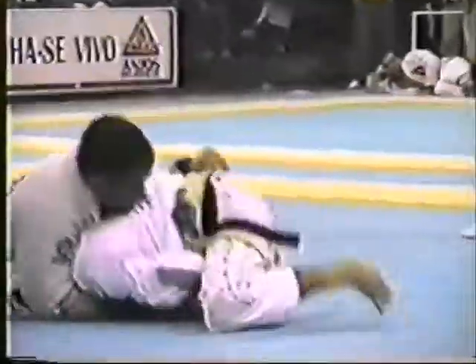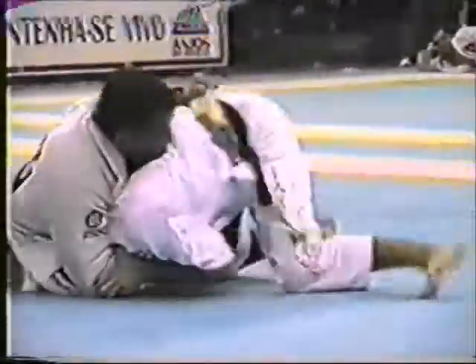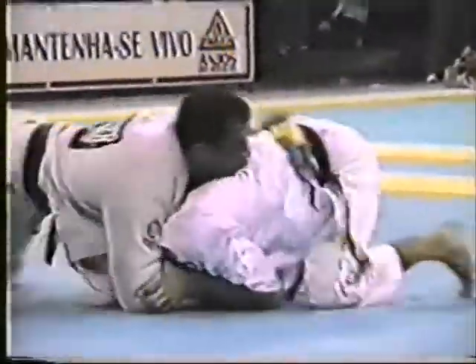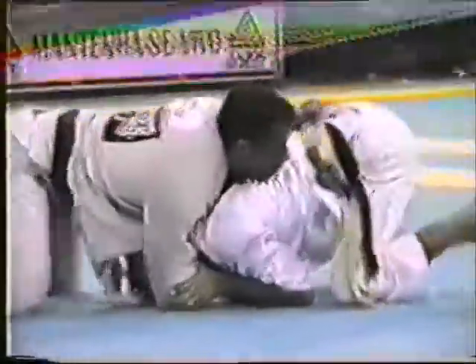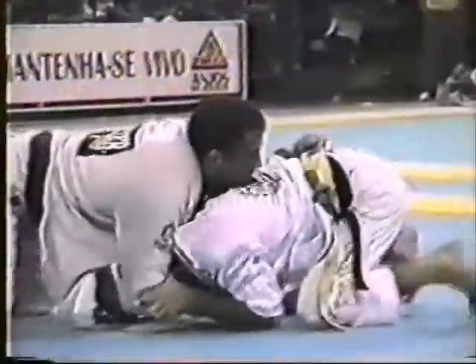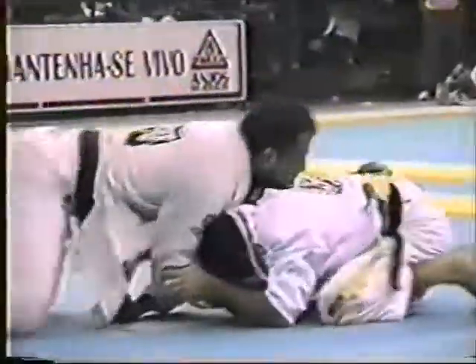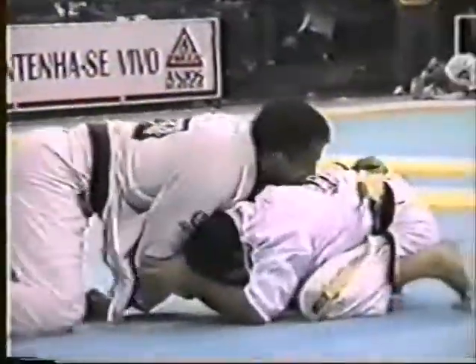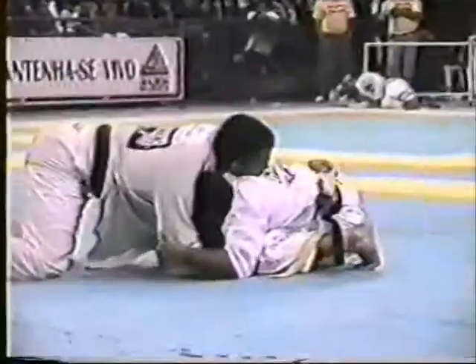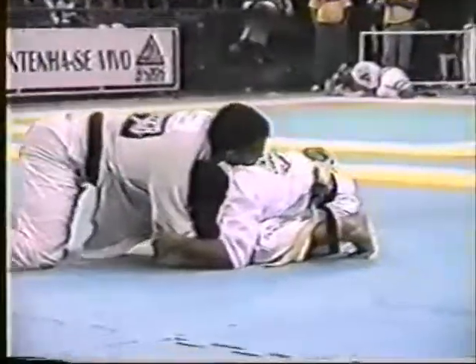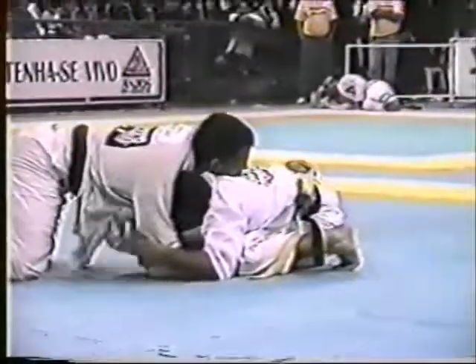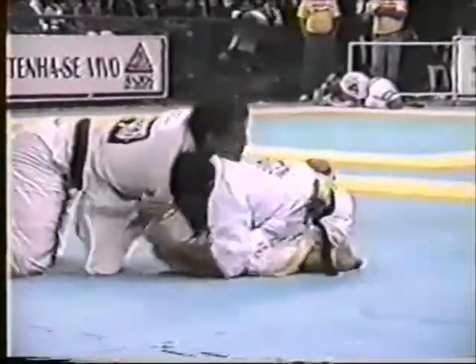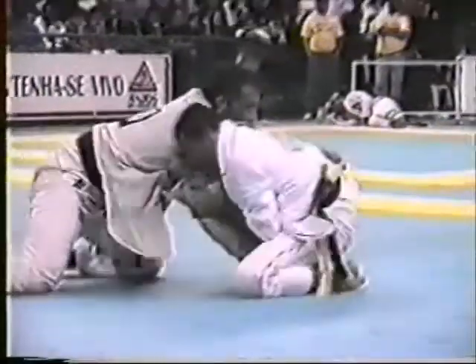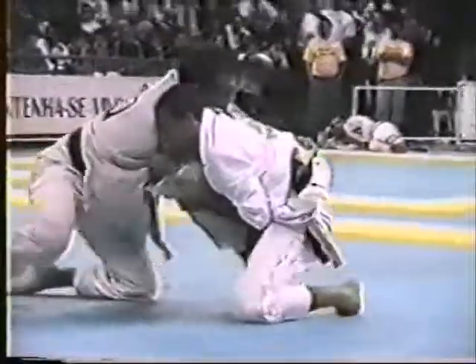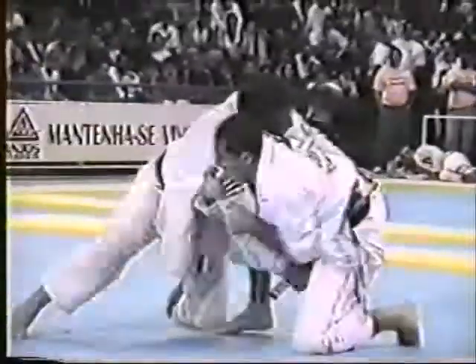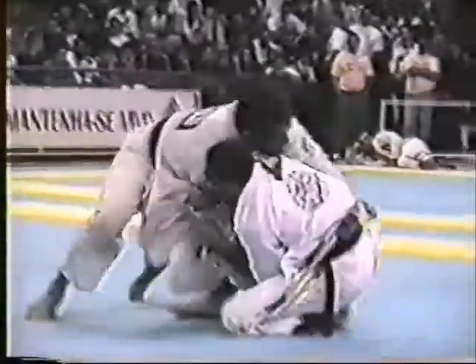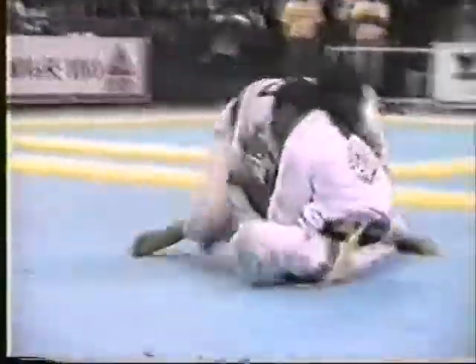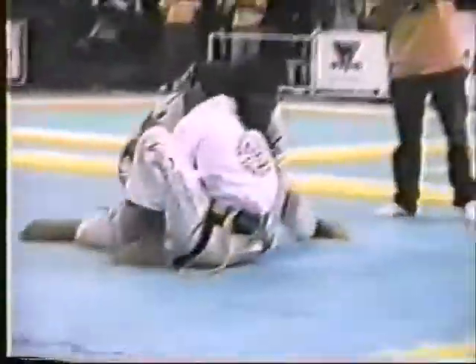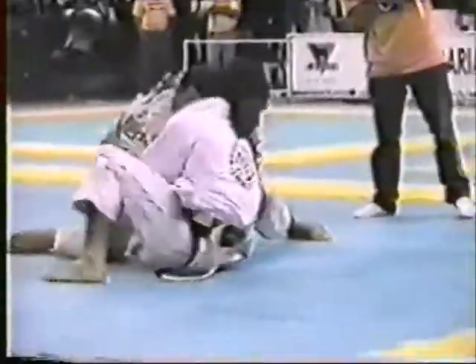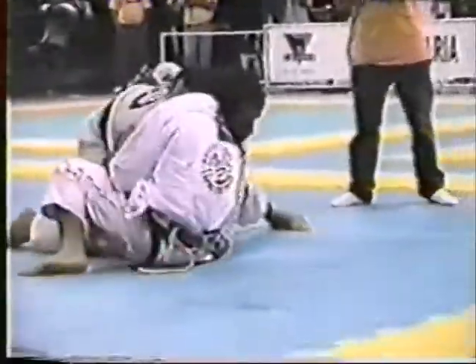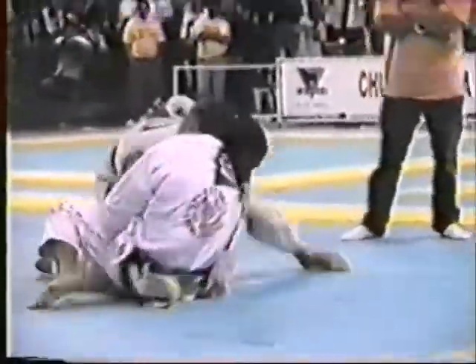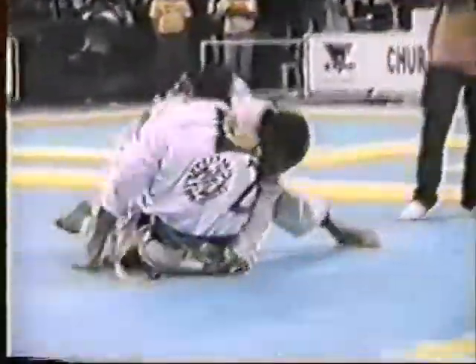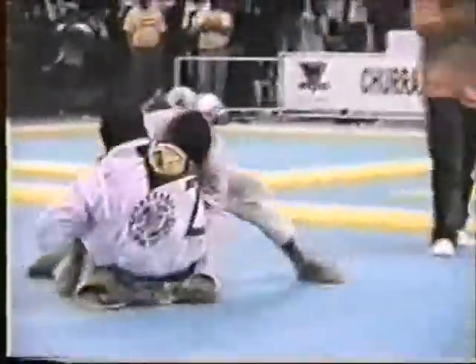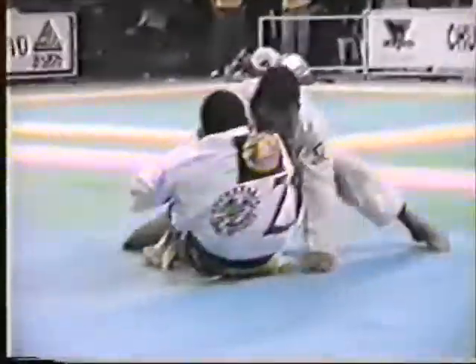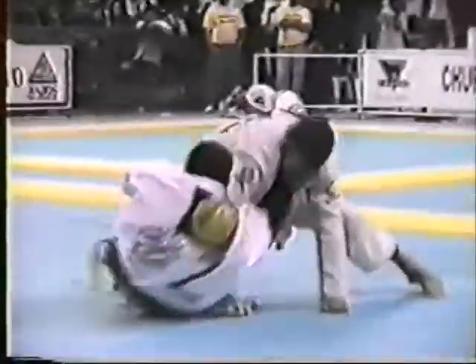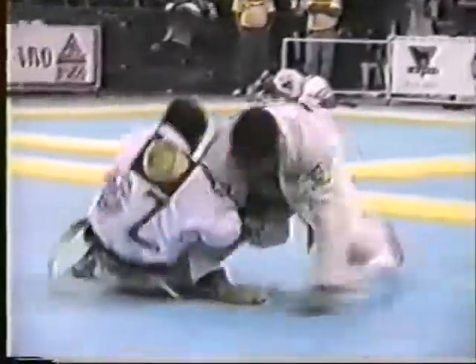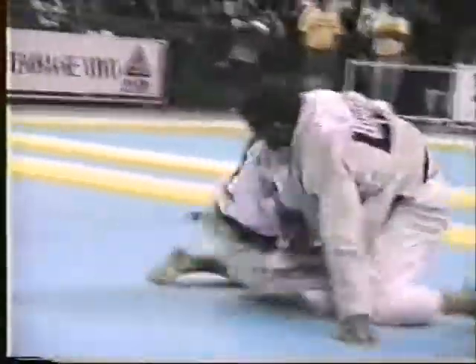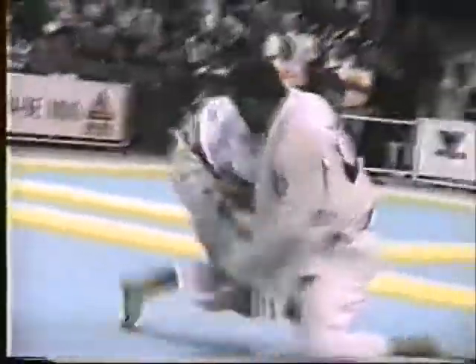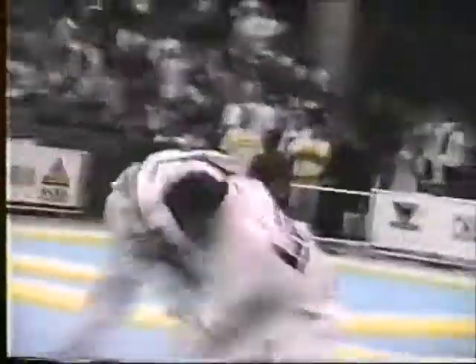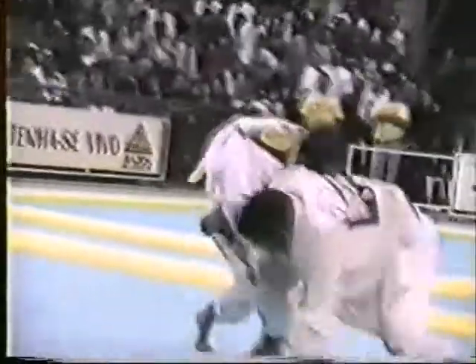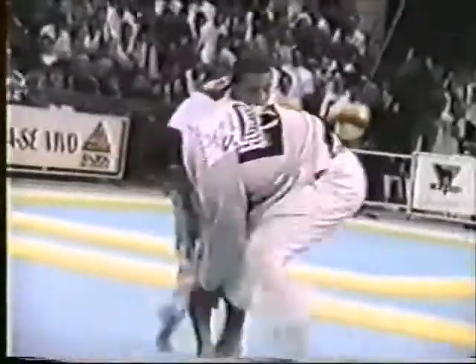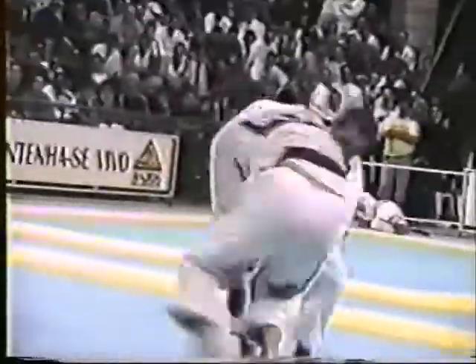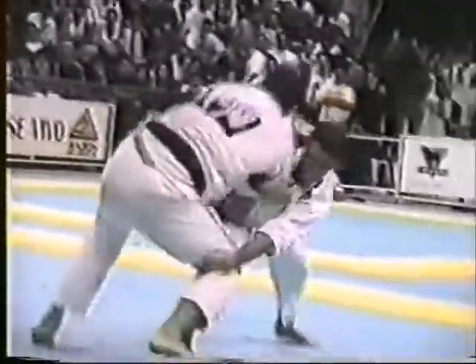The turning point of the match was off of Hoyler's attempt to arm drag and get on top of Sperry, which Sperry beautifully counters by rotating and immediately gripping the lapel under Hoyler's neck with his right hand.